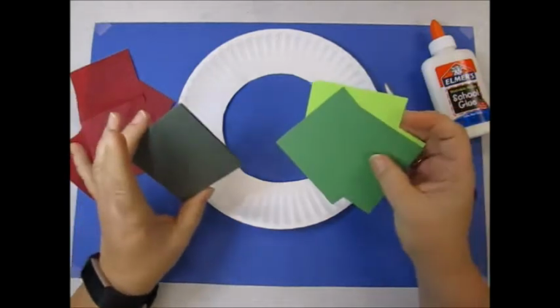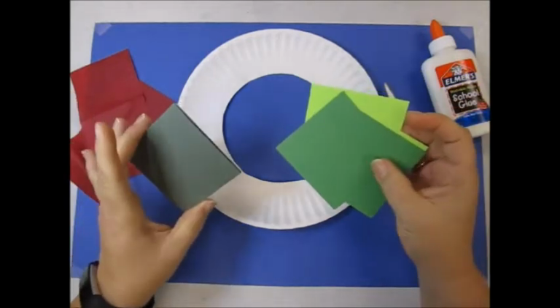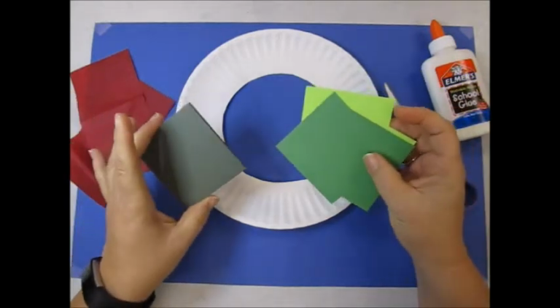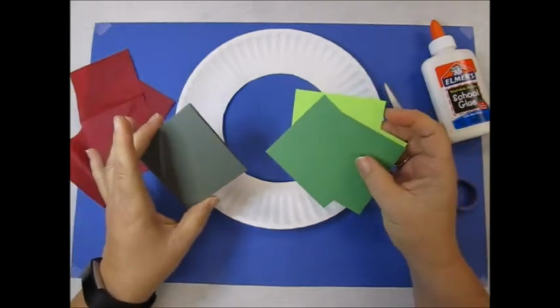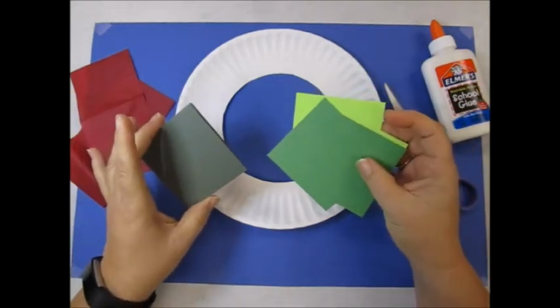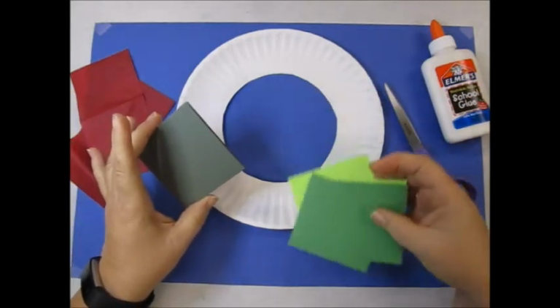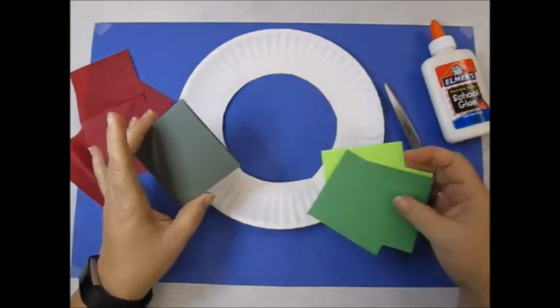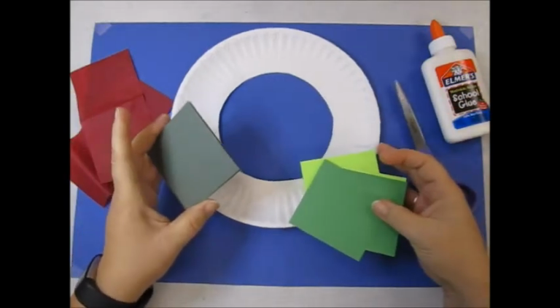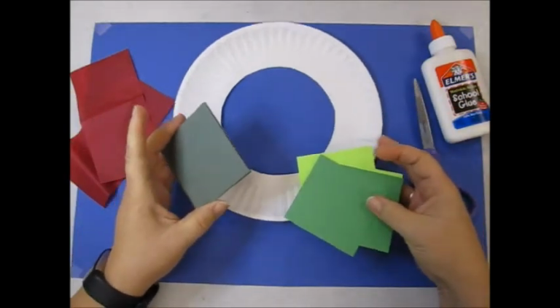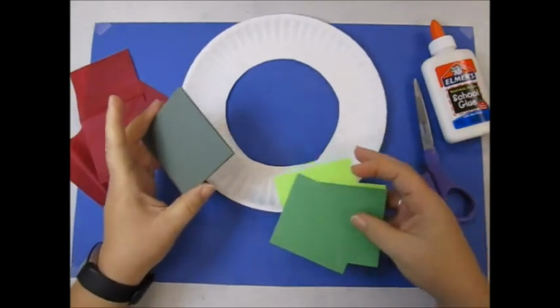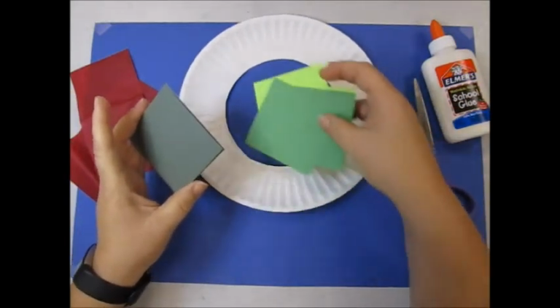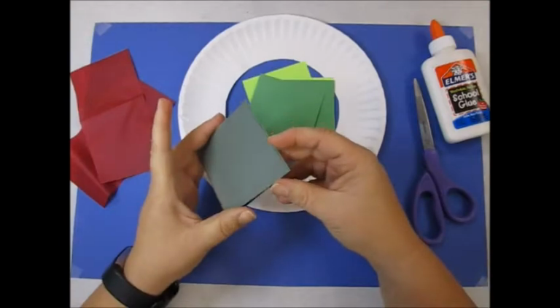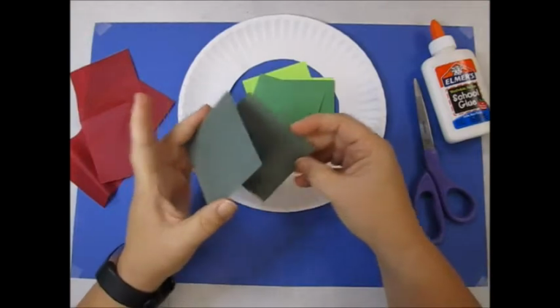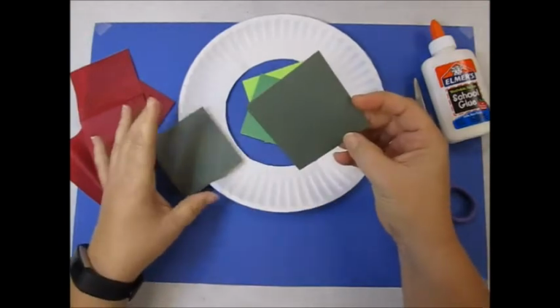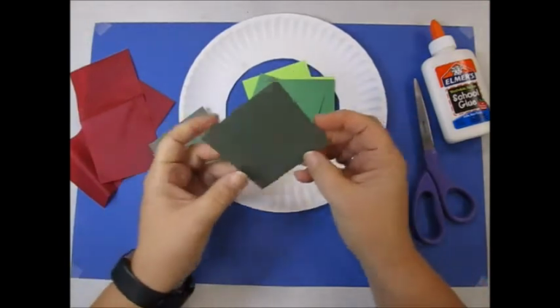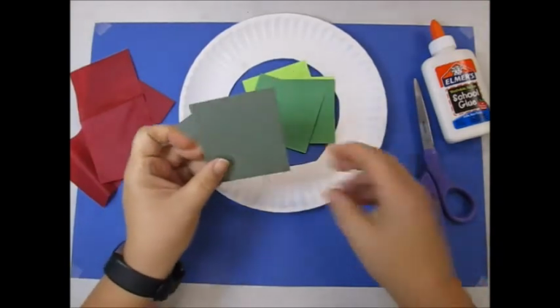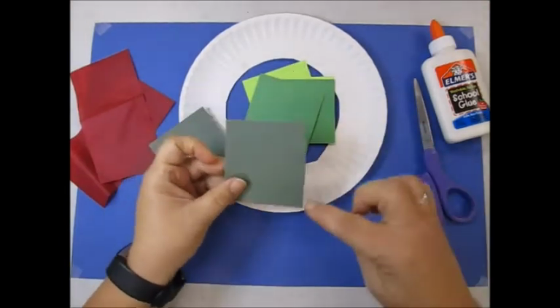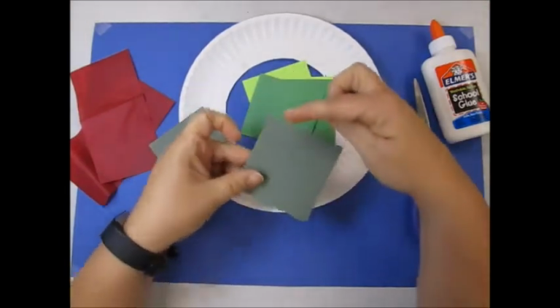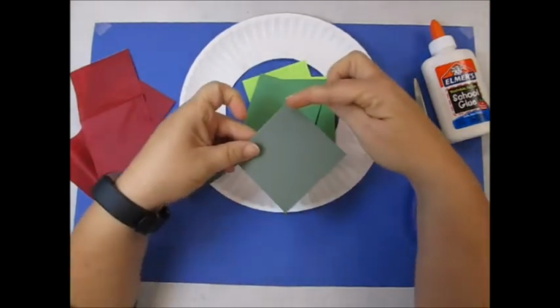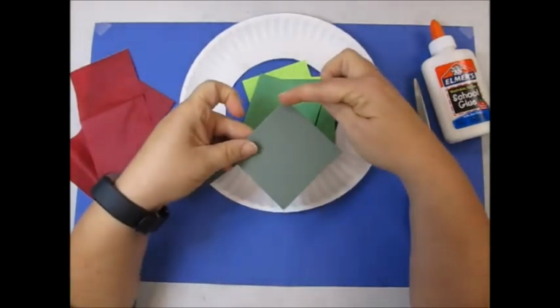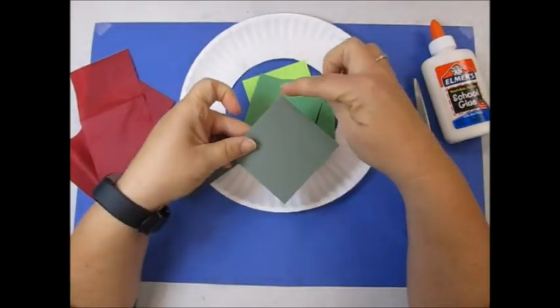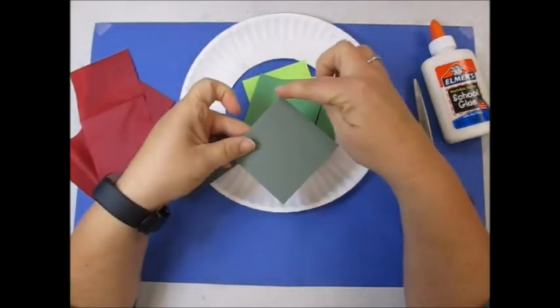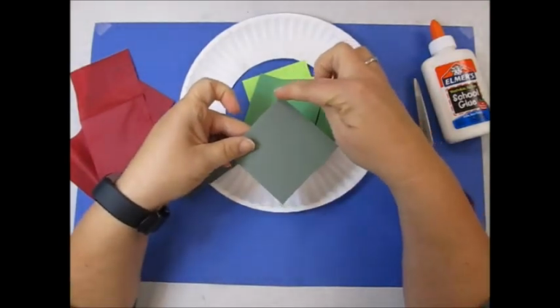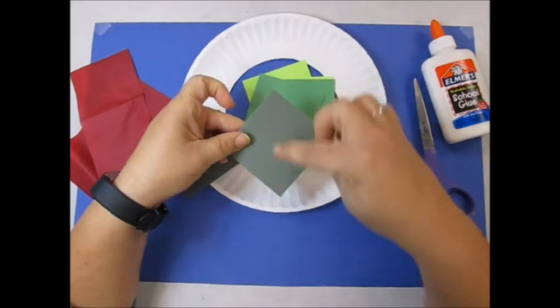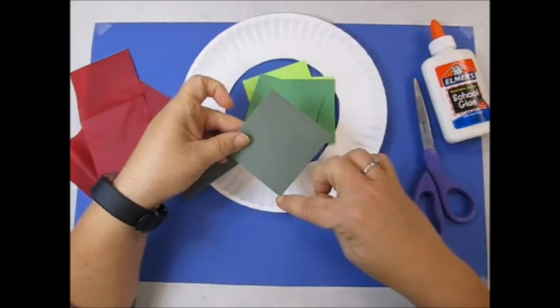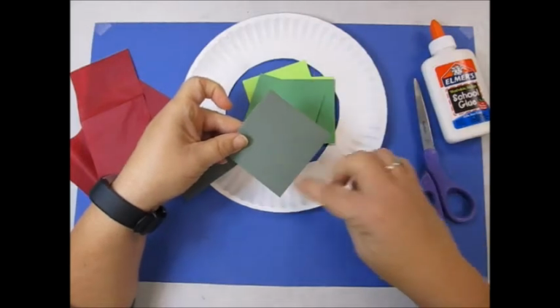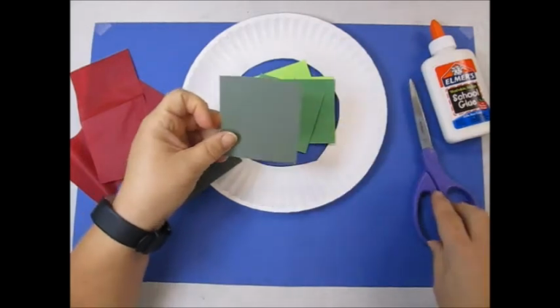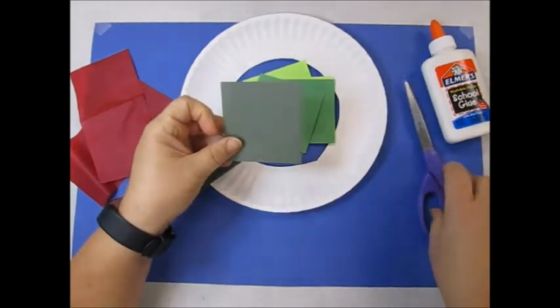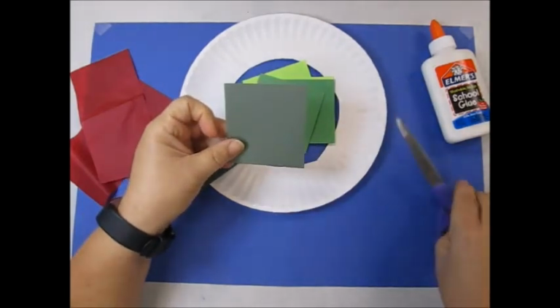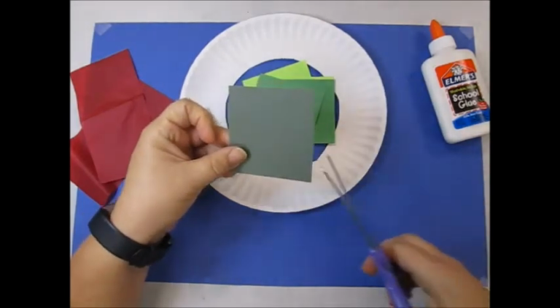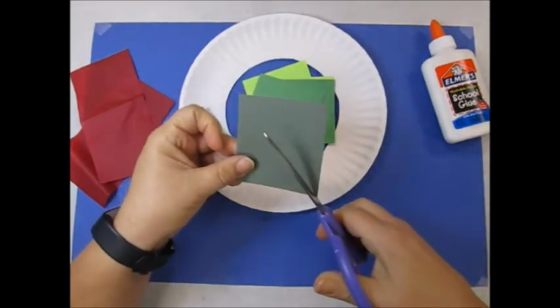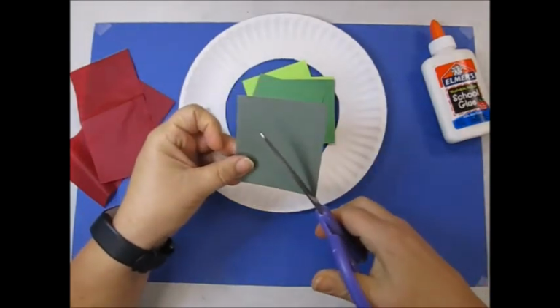We're going to take our green pieces of paper and make leaves out of it. I take my green piece of paper and I'm going to cut a line from this corner to this corner. It's called diagonal. It will make triangles.